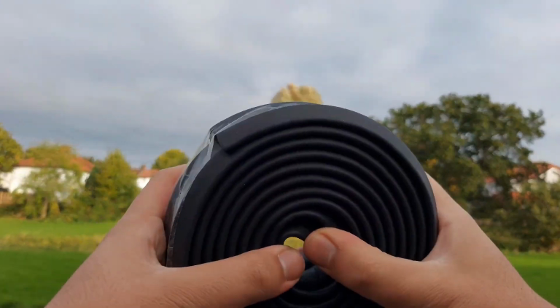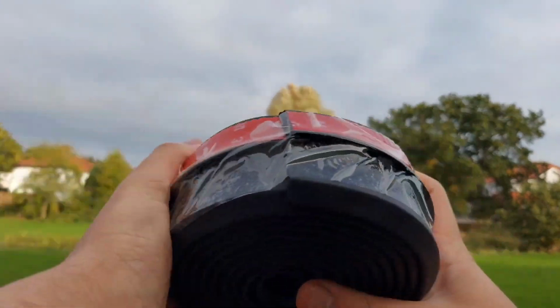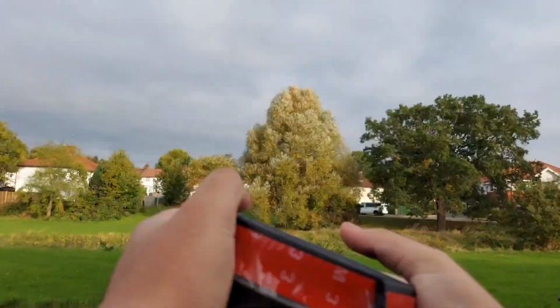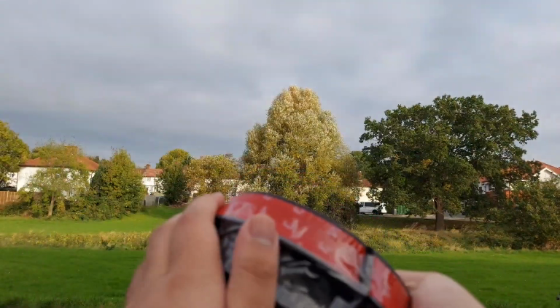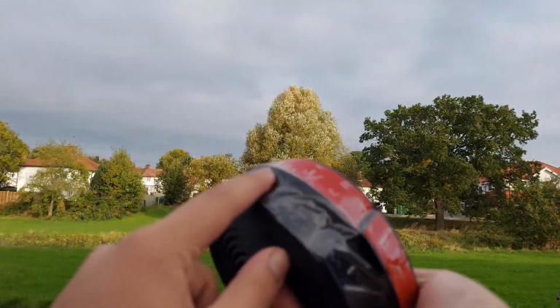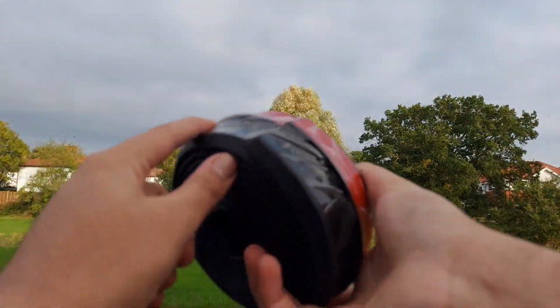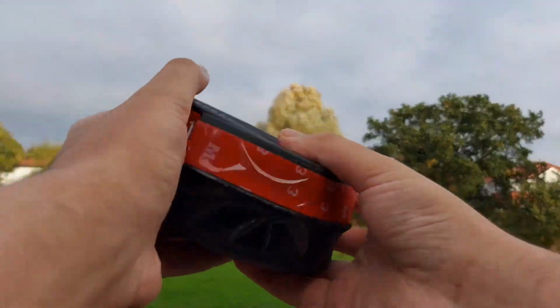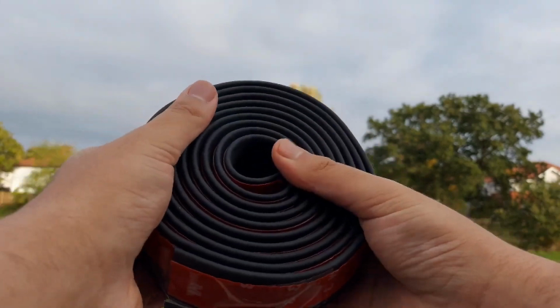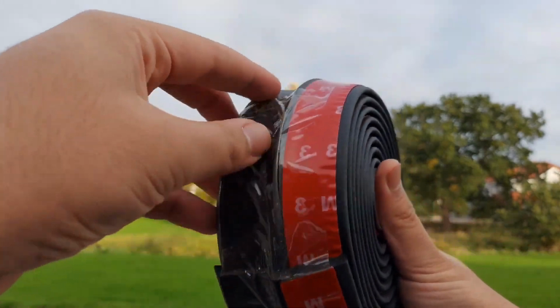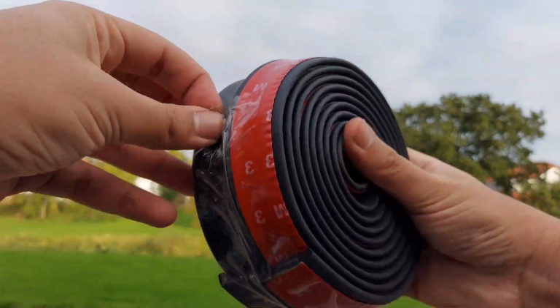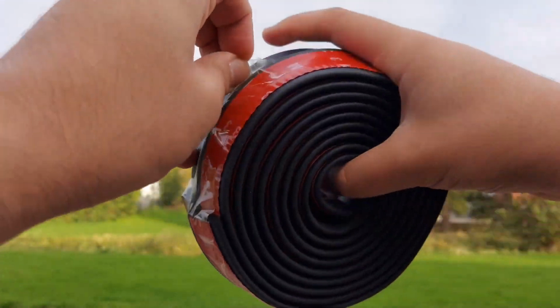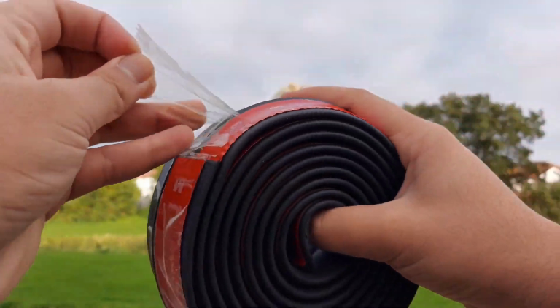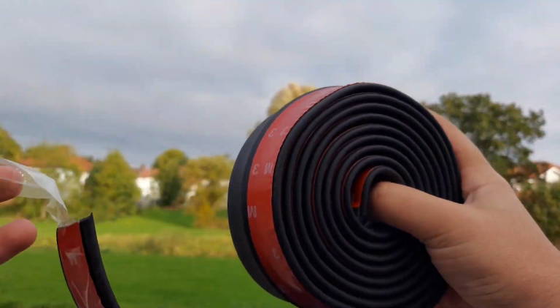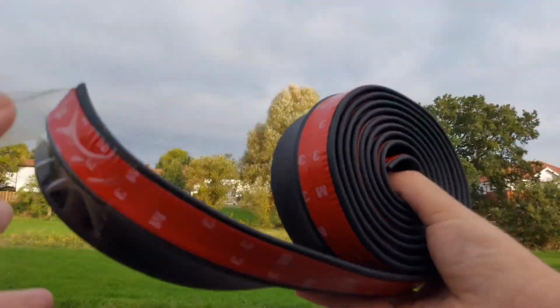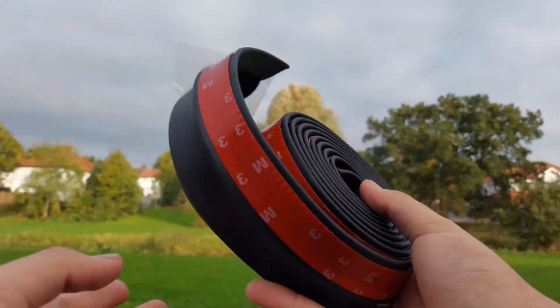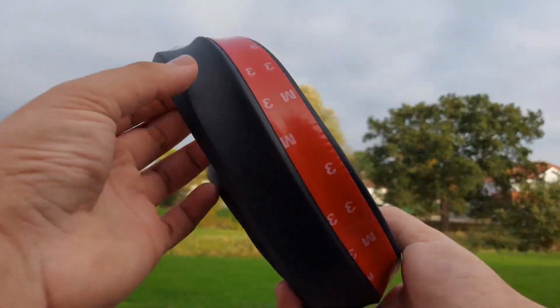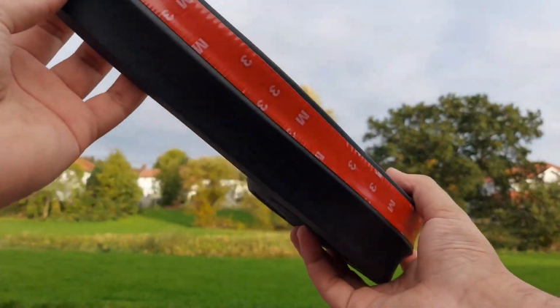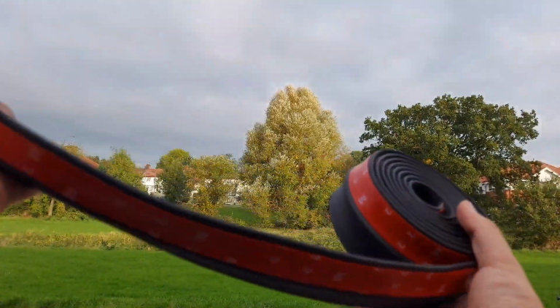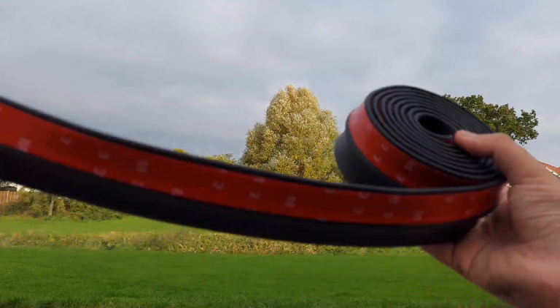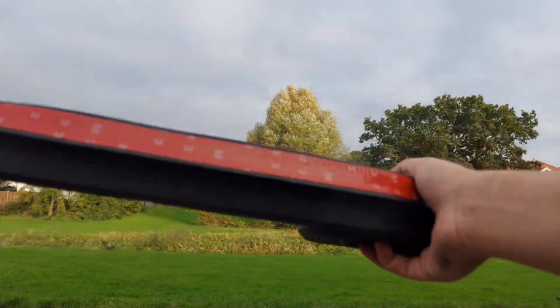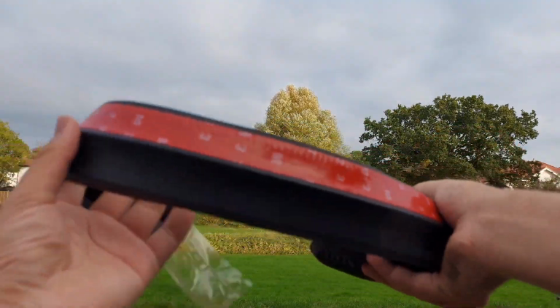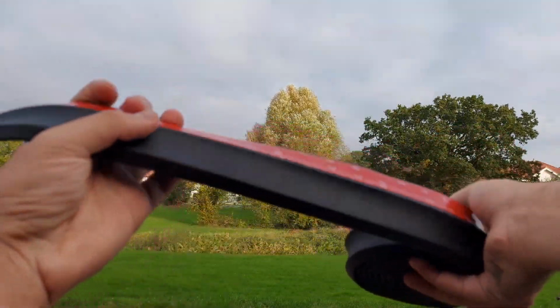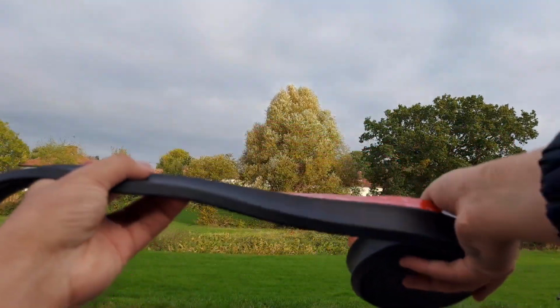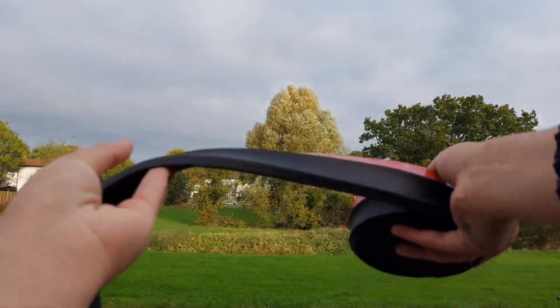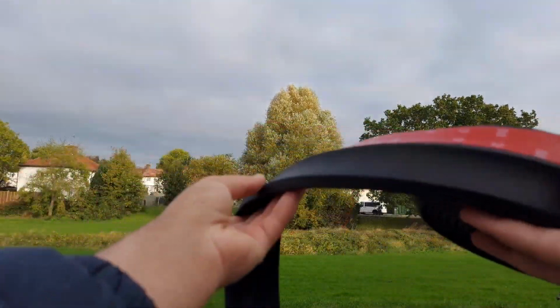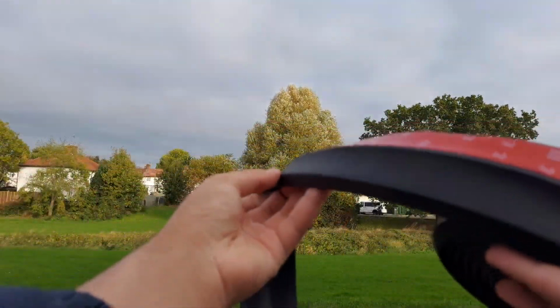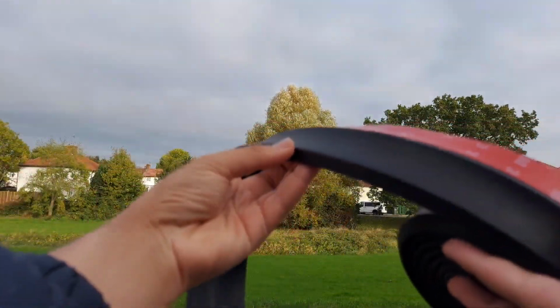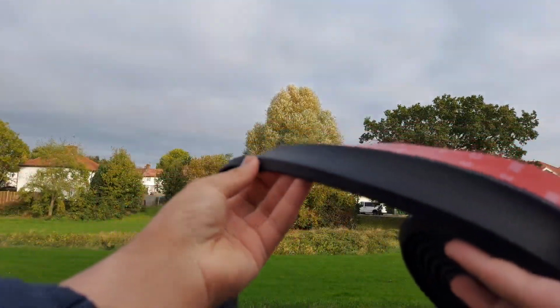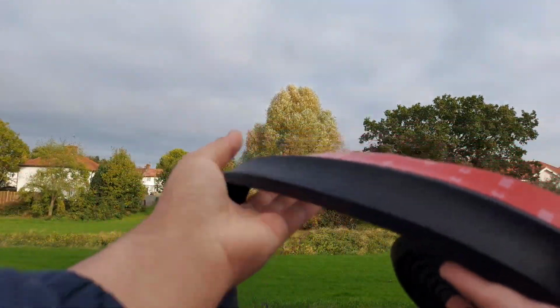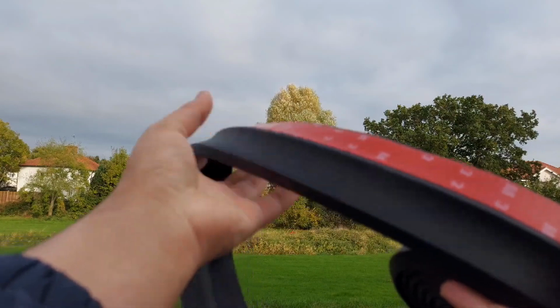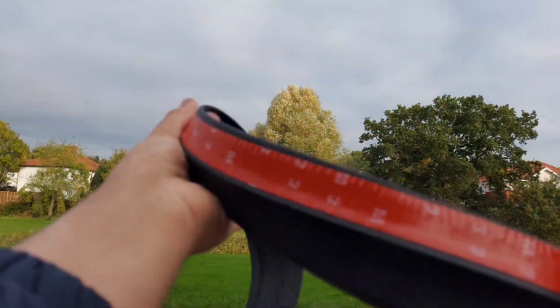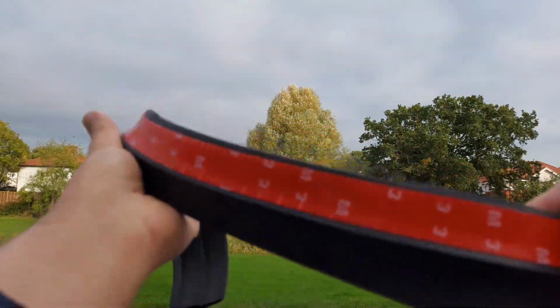It's got sellotape here so it's gonna peel off. Look at that — so essentially it's gonna stick there and we're gonna have this thing protruding out, which is gonna be awesome.